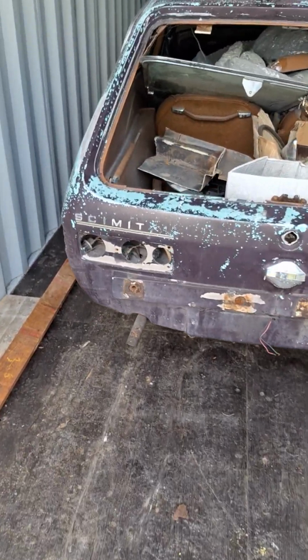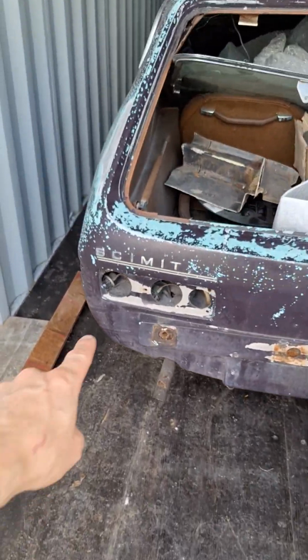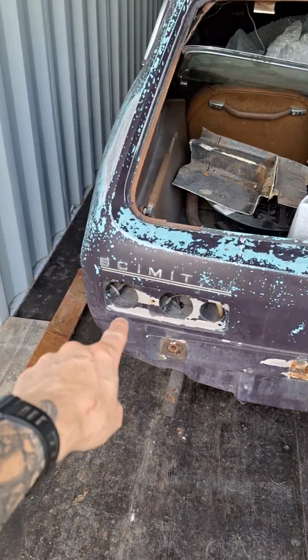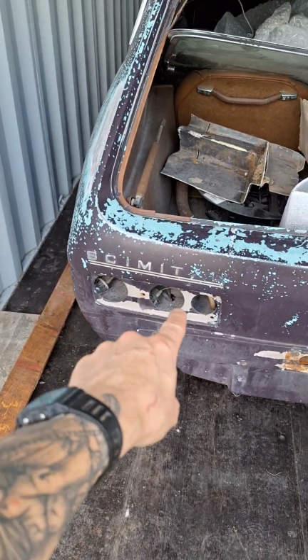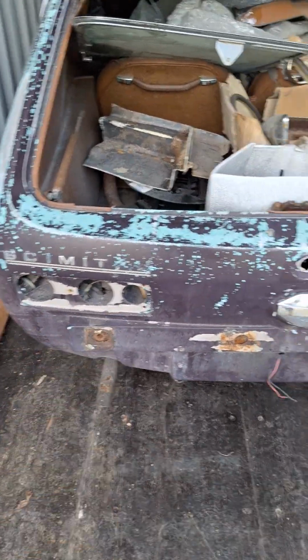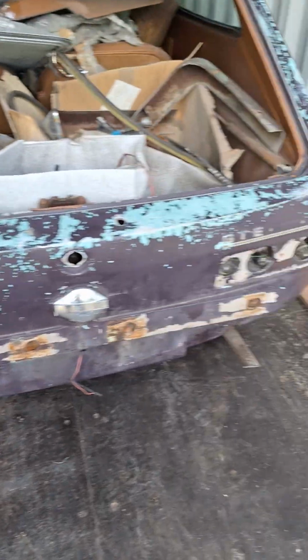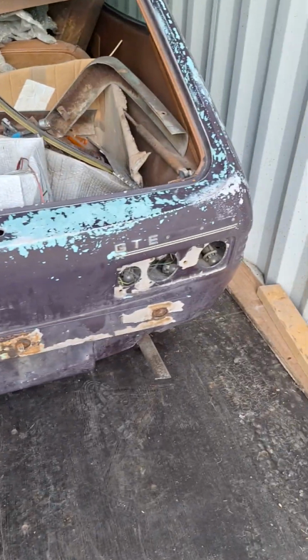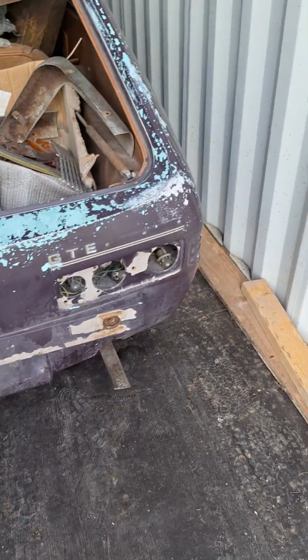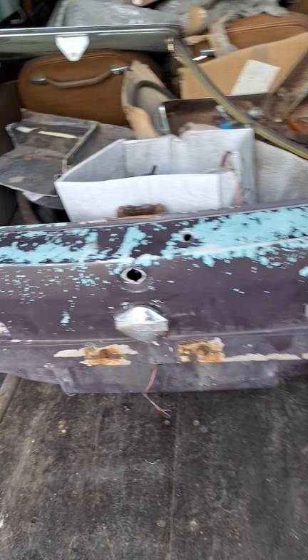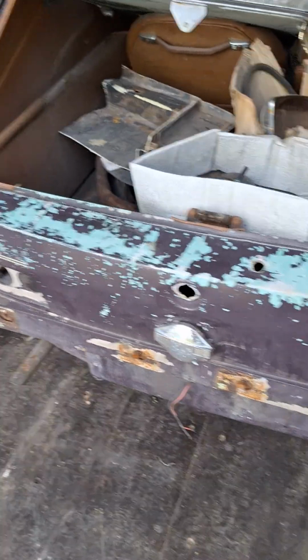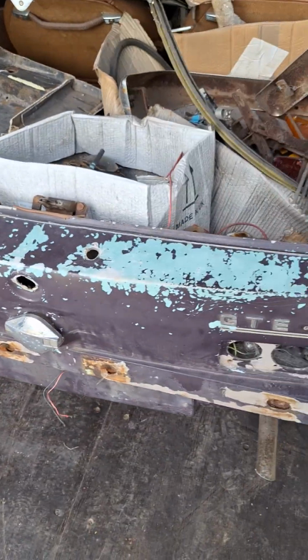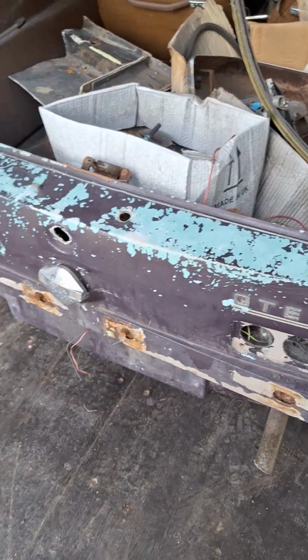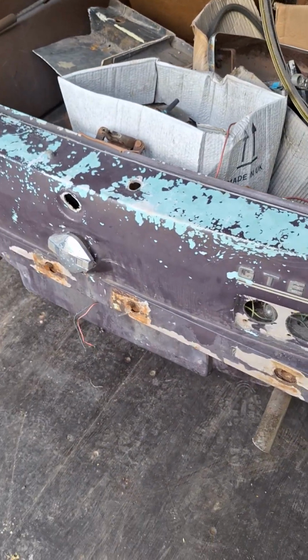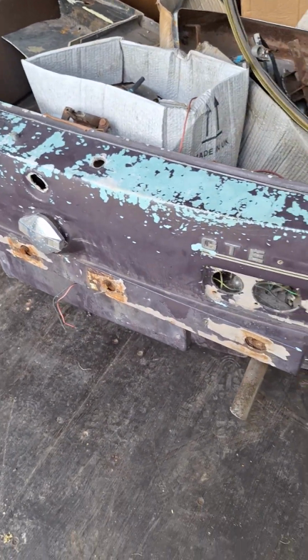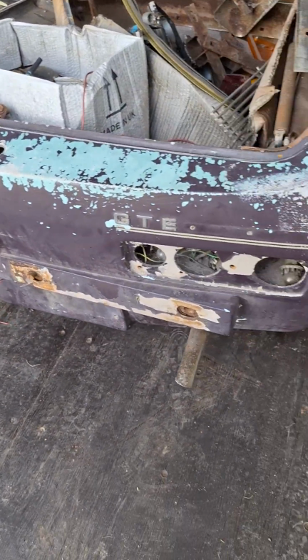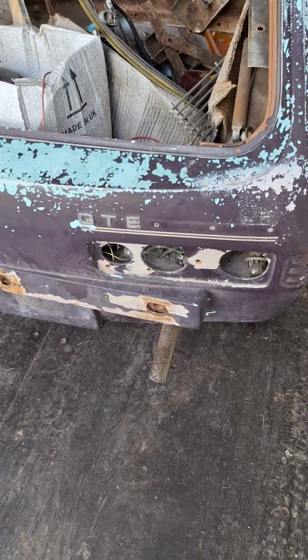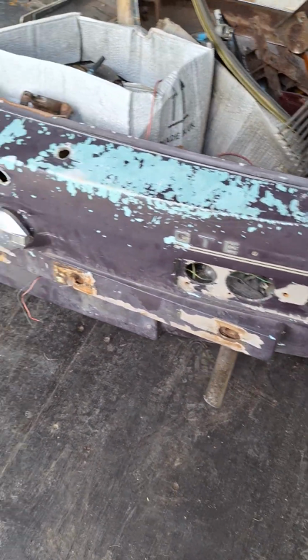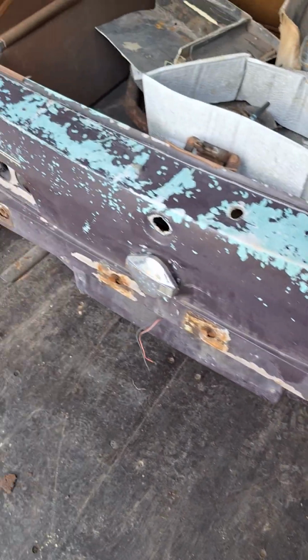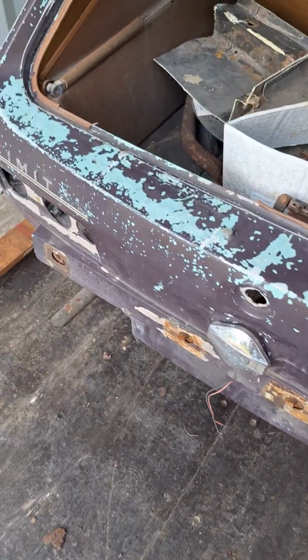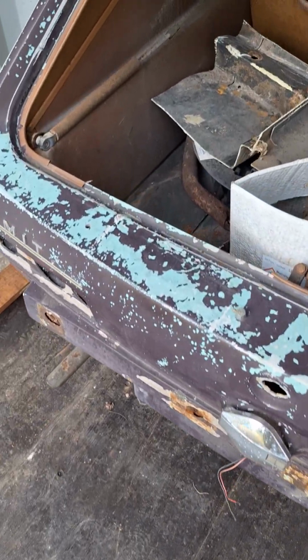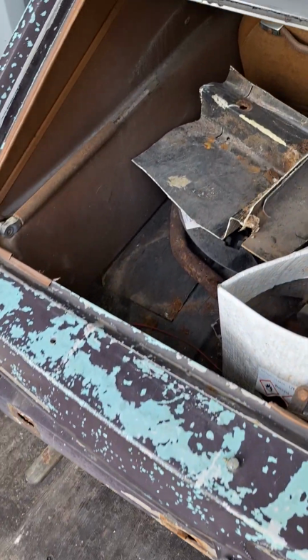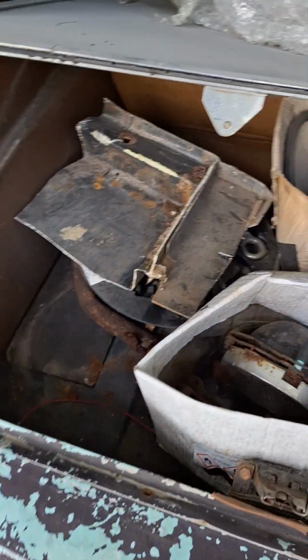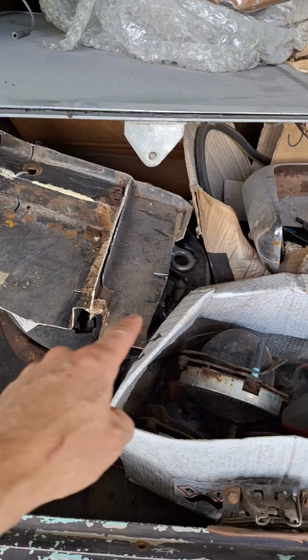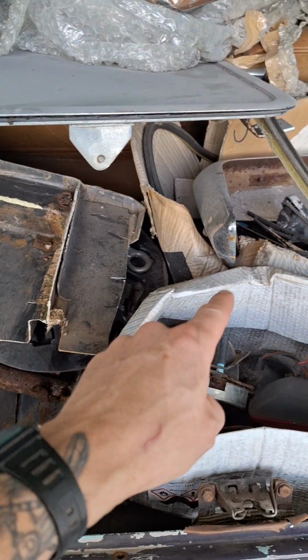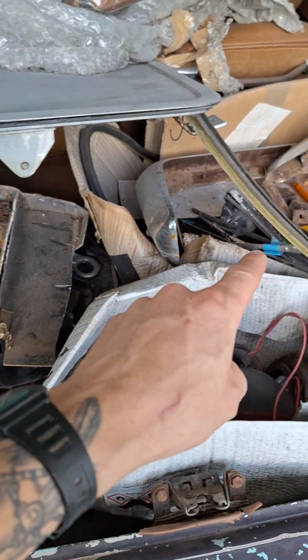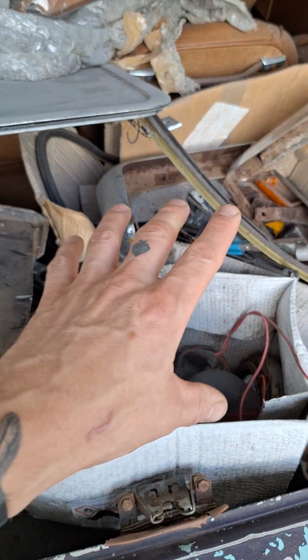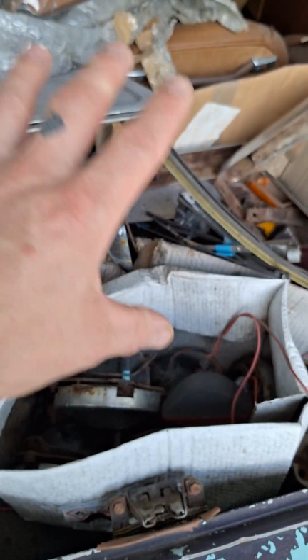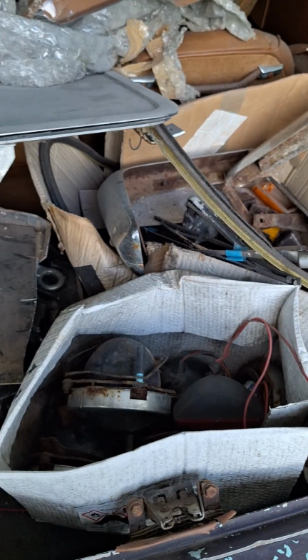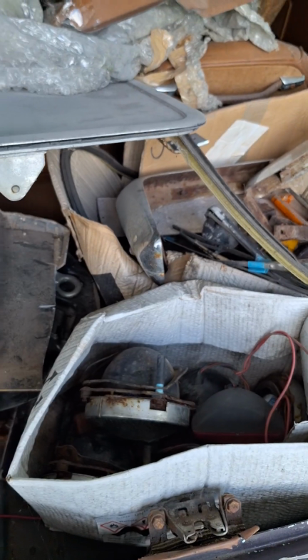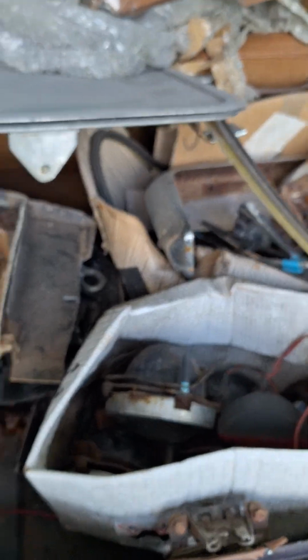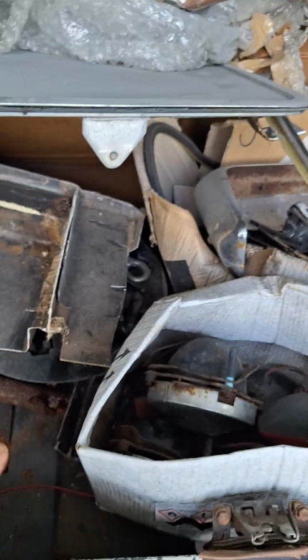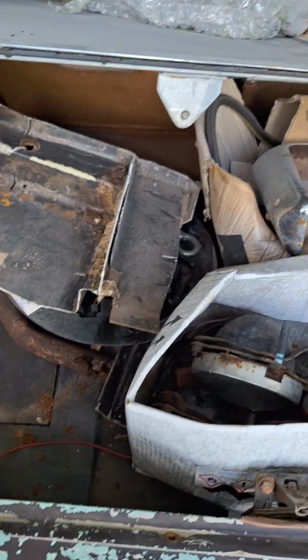It's actually only a Scimitar at the moment and missing letters, but crucially, from what I'm led to believe, everything in here will make the car complete.